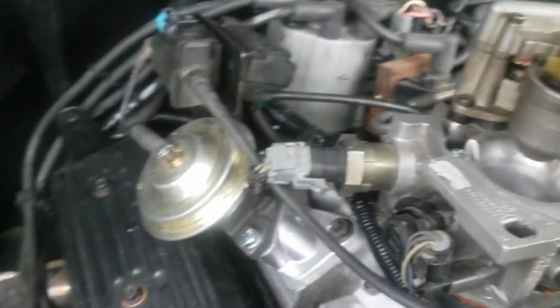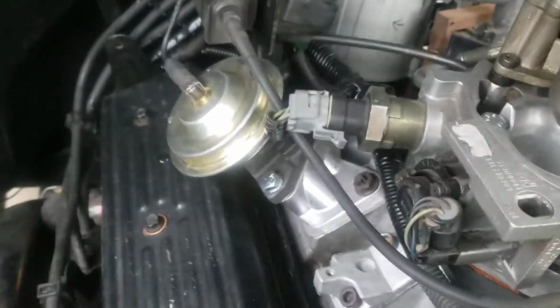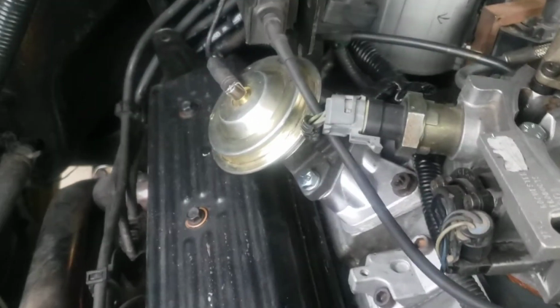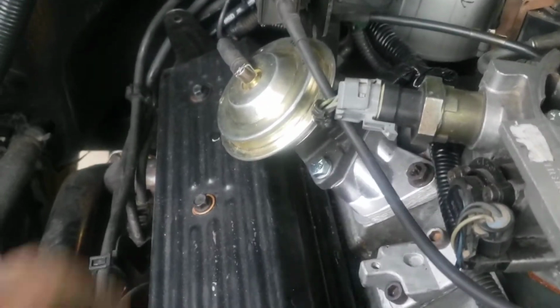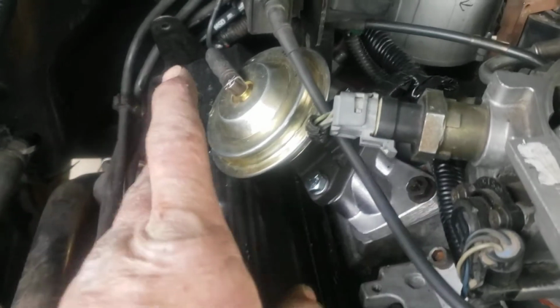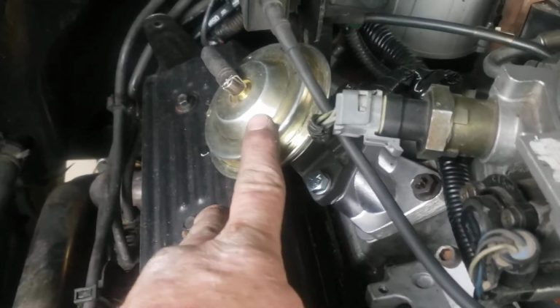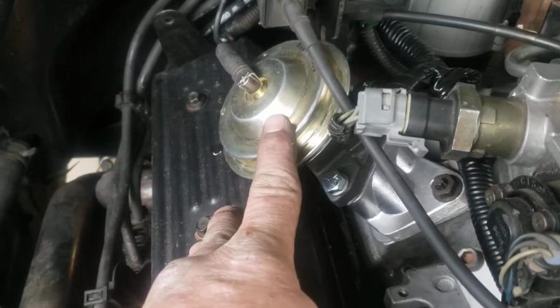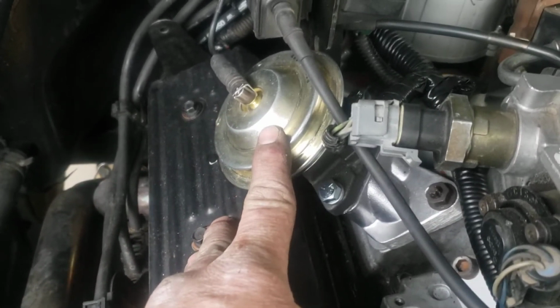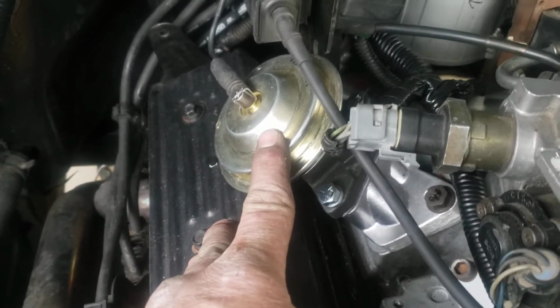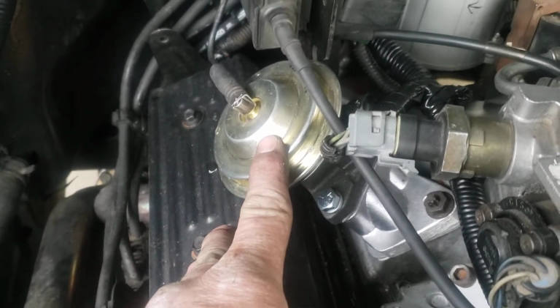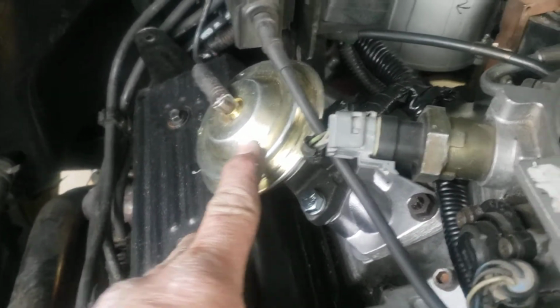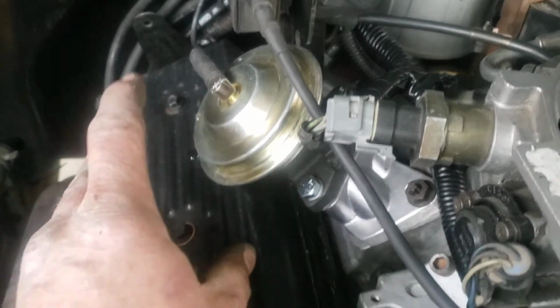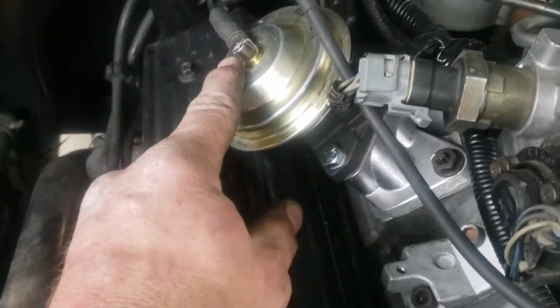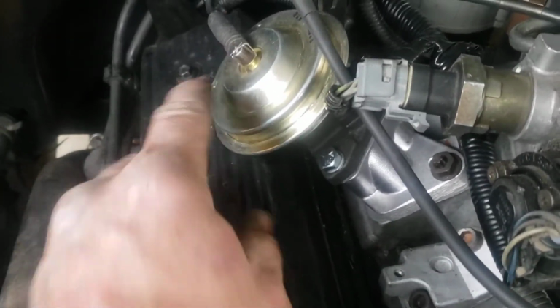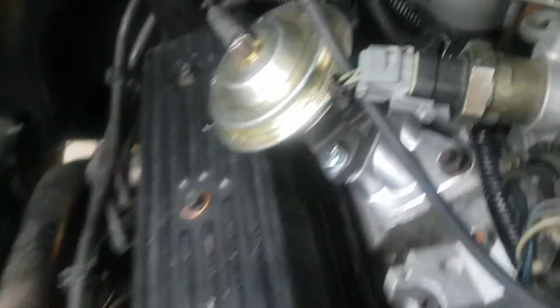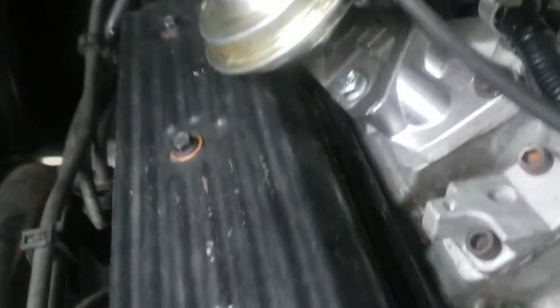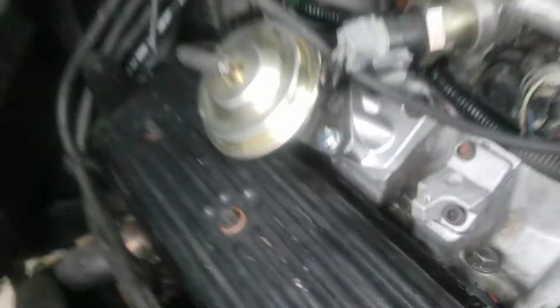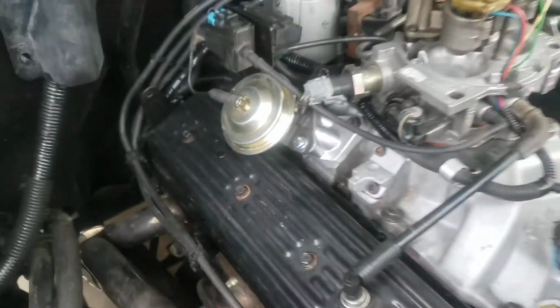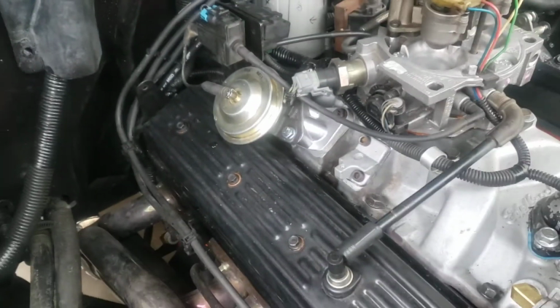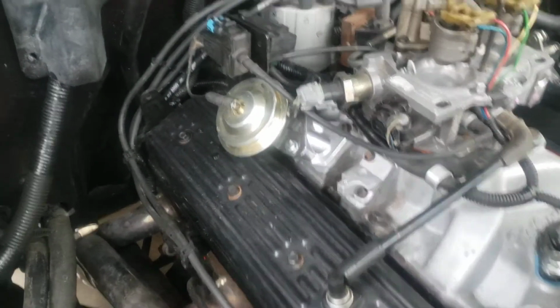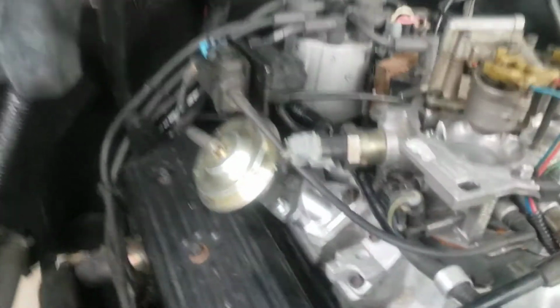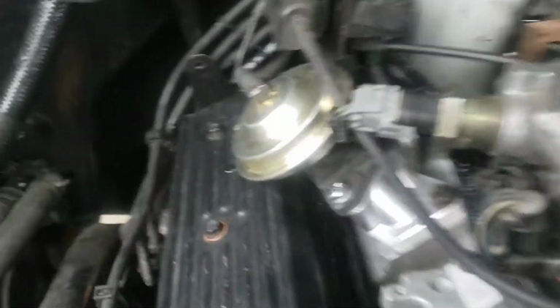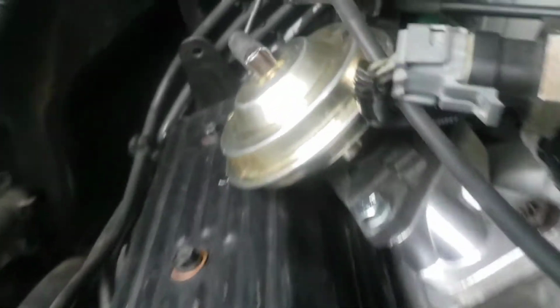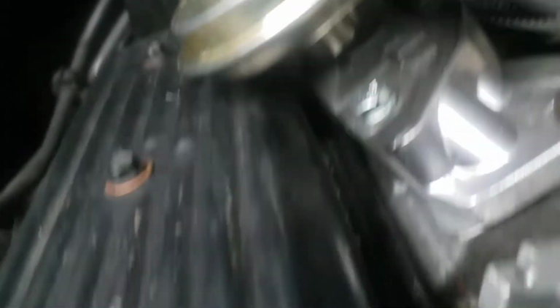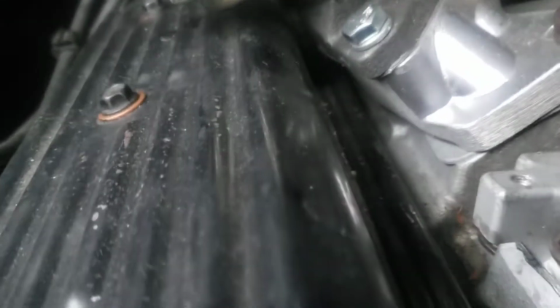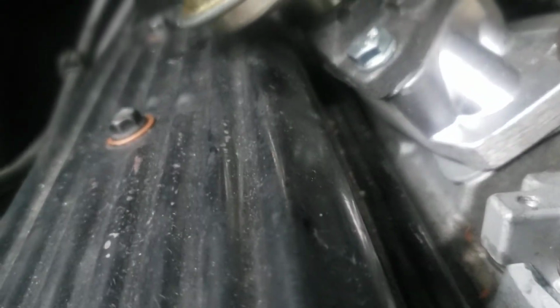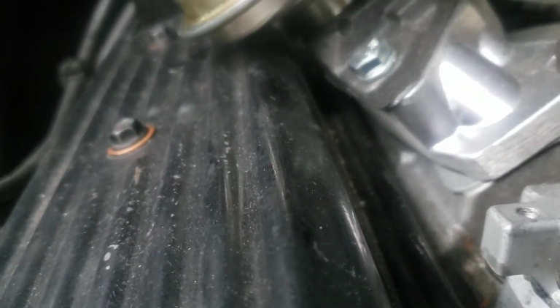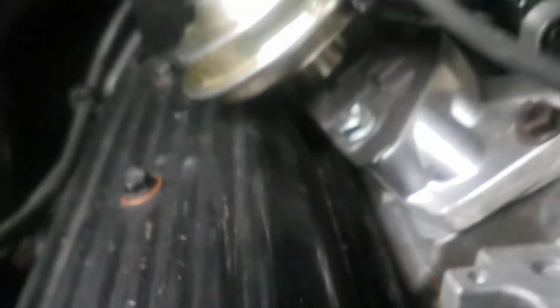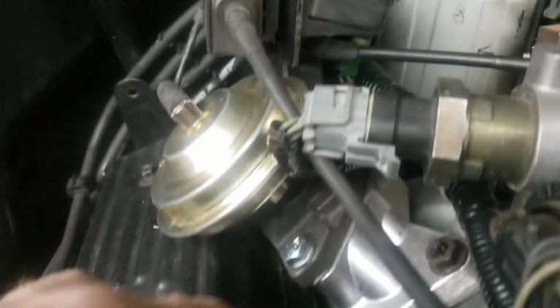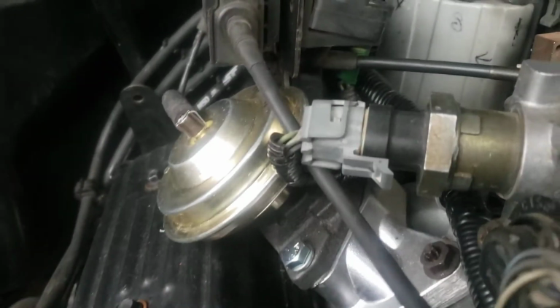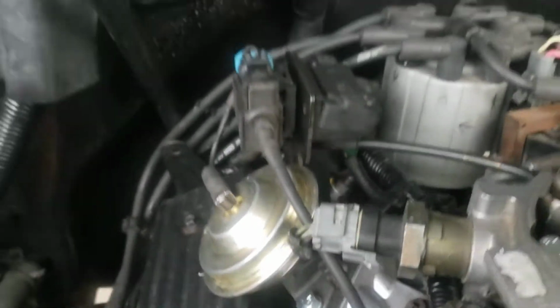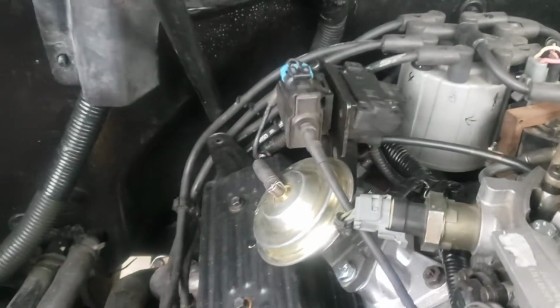I did have to get an older style SBC EGR valve to bolt it on here. I don't like the way it looks, but I'll get over it. It just barely clears the valve cover — it doesn't hit, so it's fine.